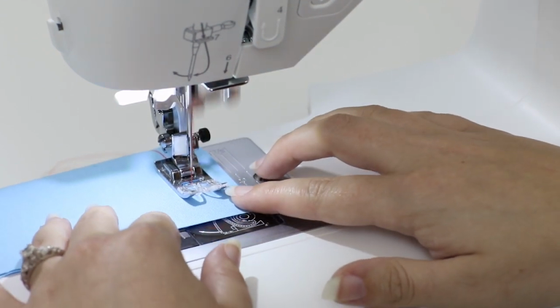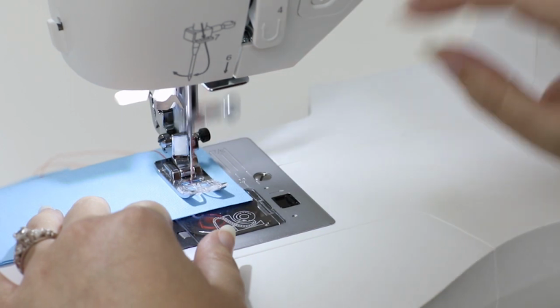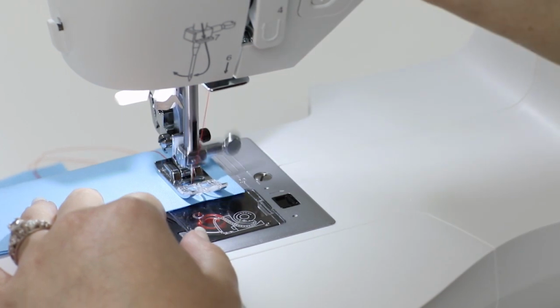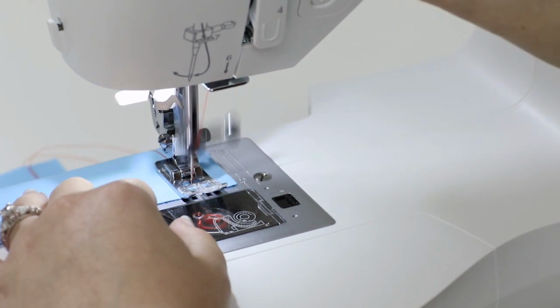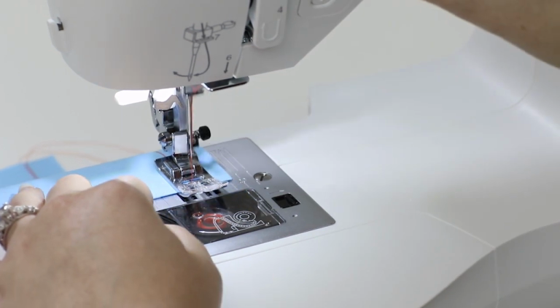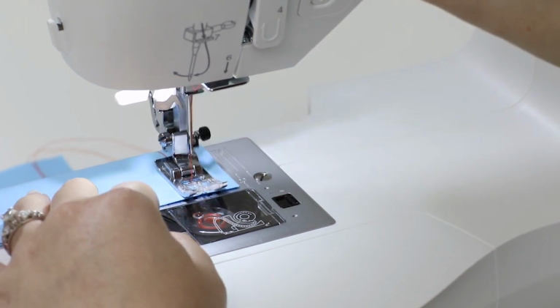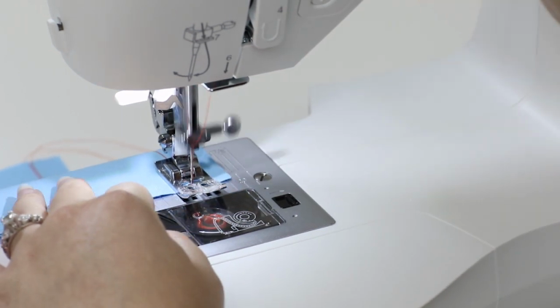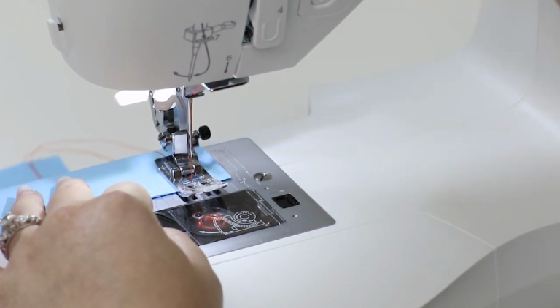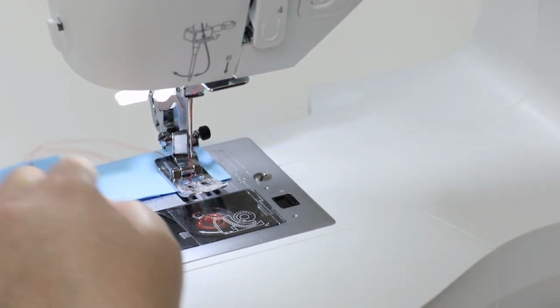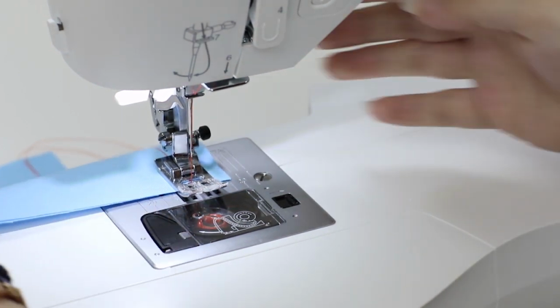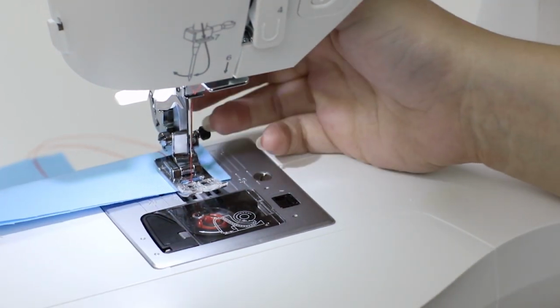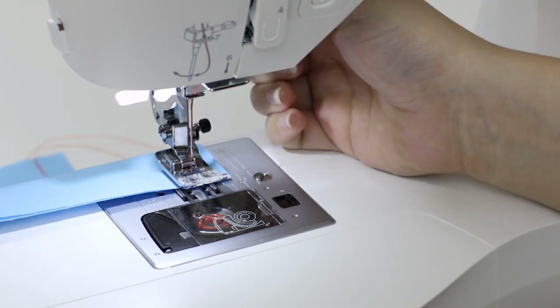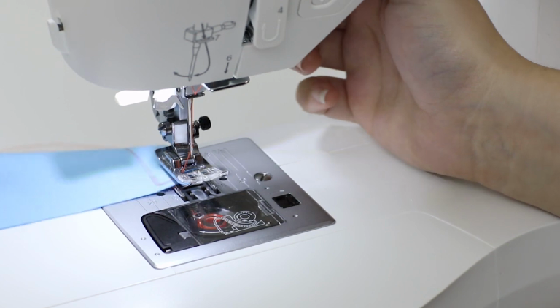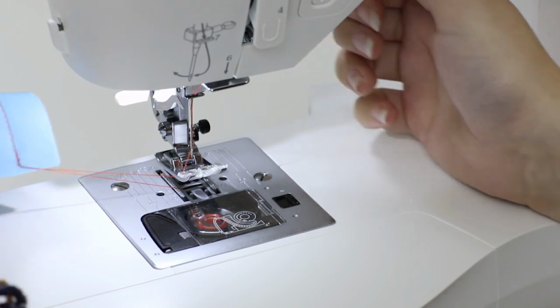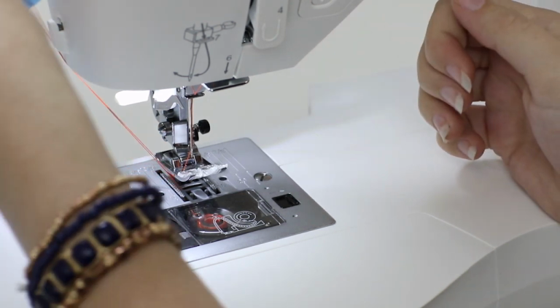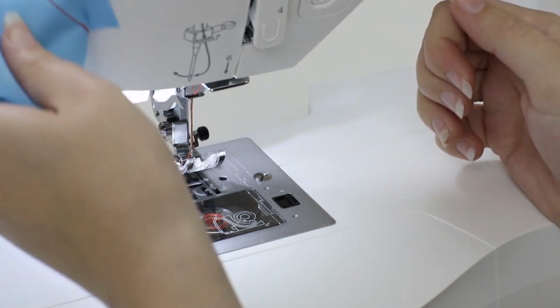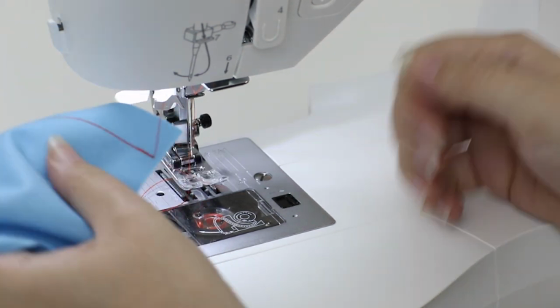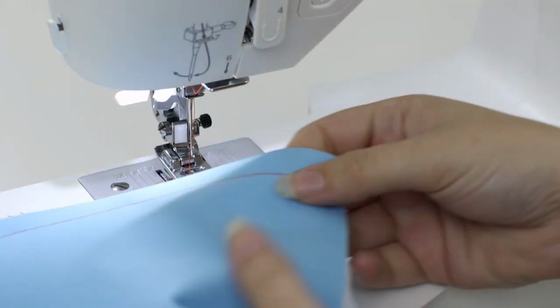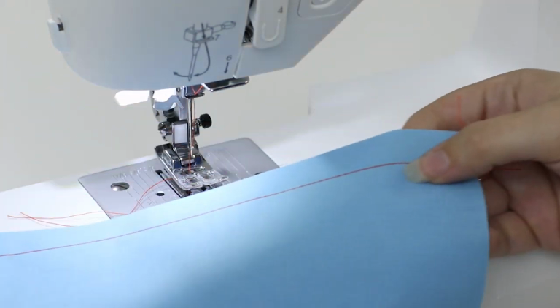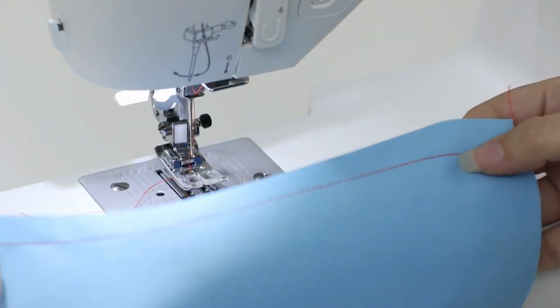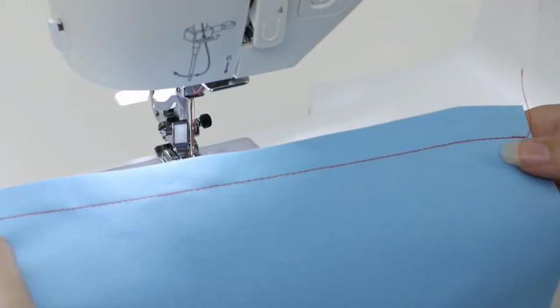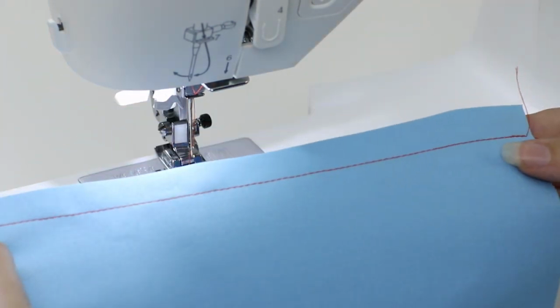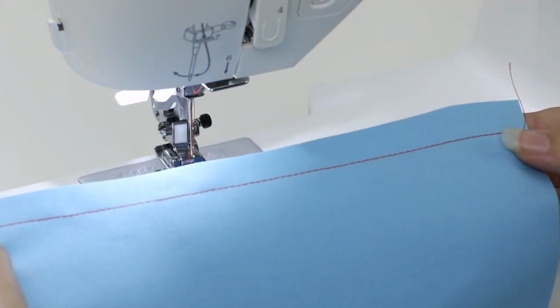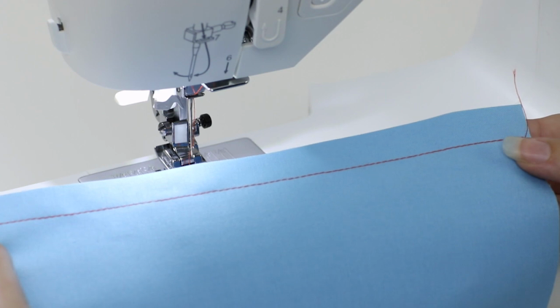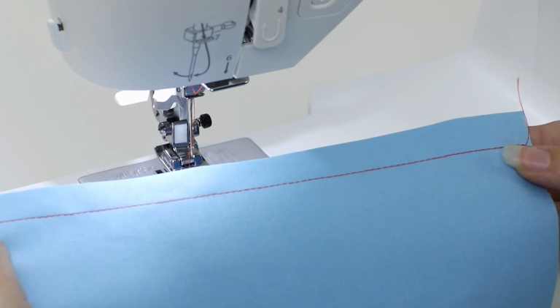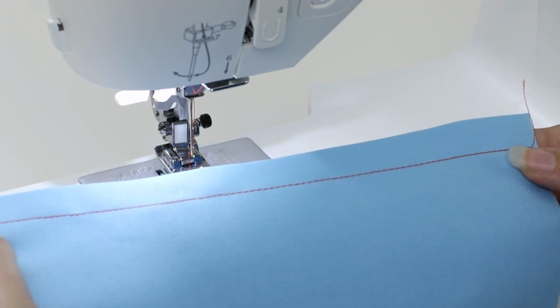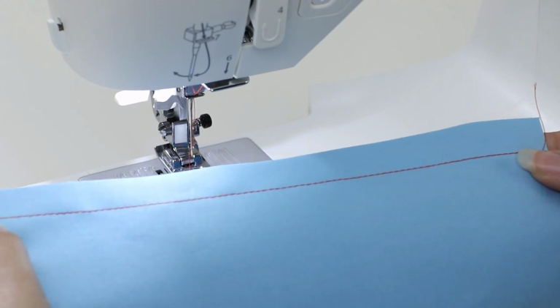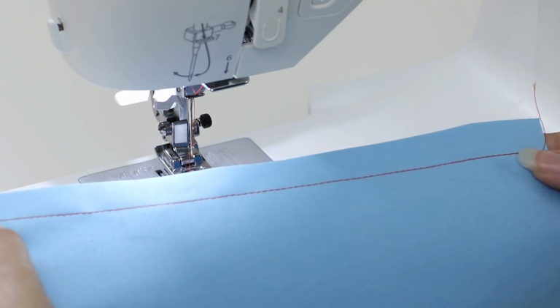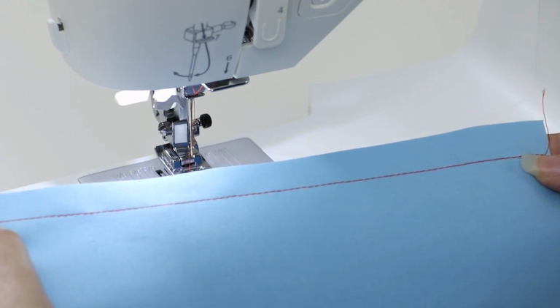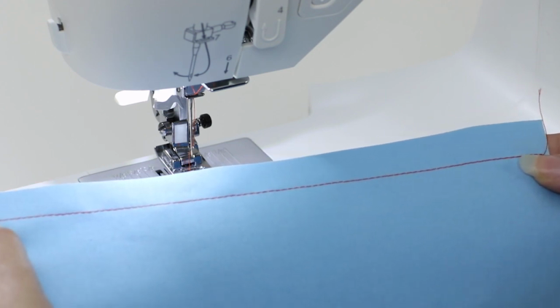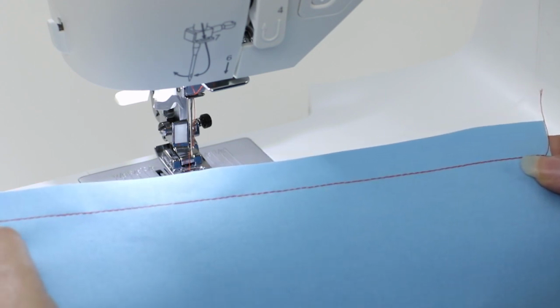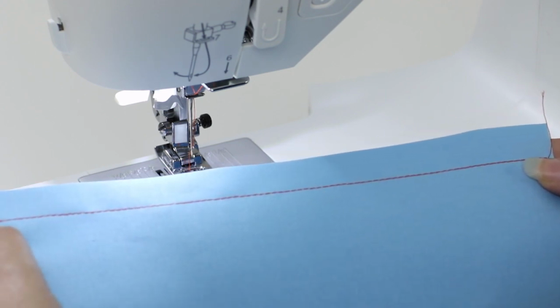When we reach the end of our fabric, press and hold the reverse button, lift the presser foot lever, and trim the thread. And here we have our seam. I did the reverse sewing at the beginning and end to keep it from unraveling later.